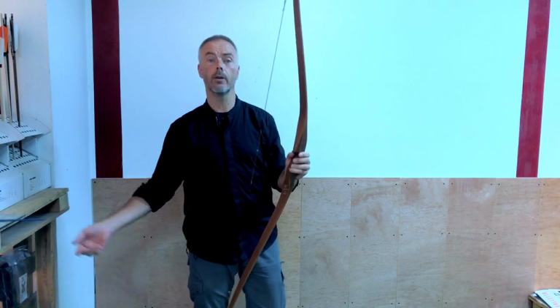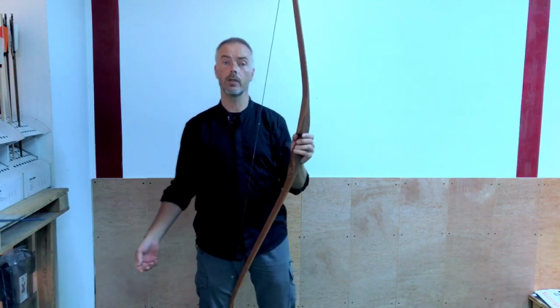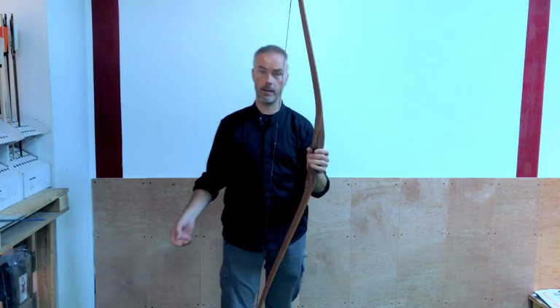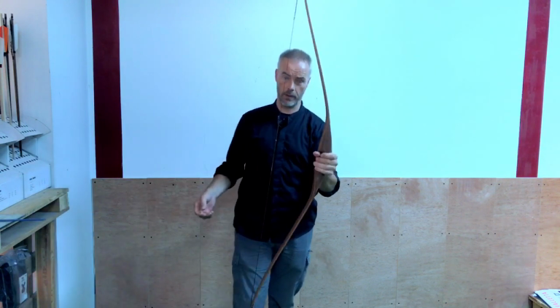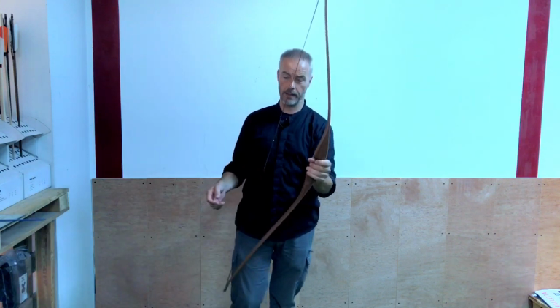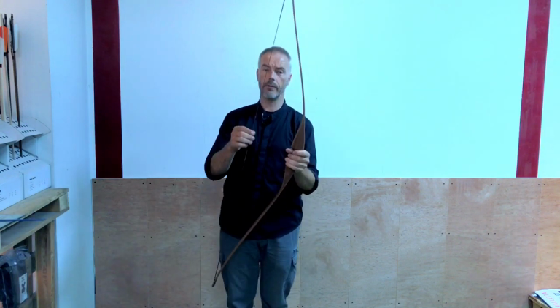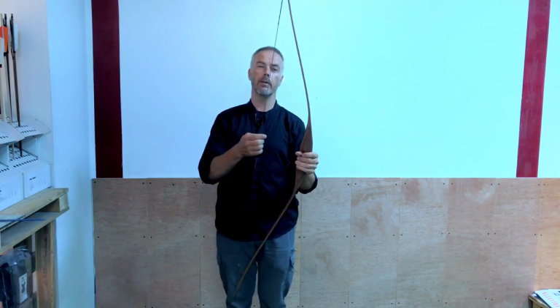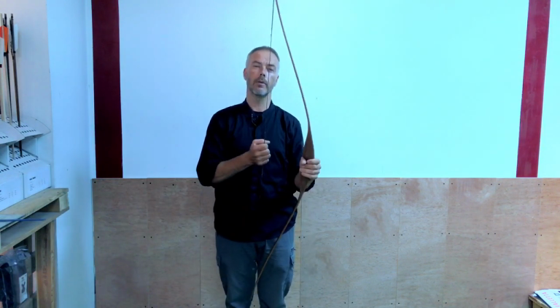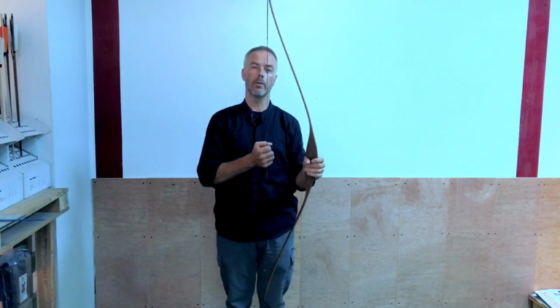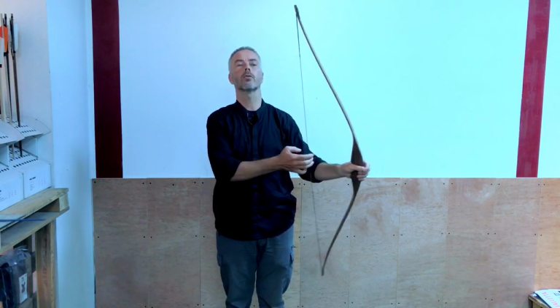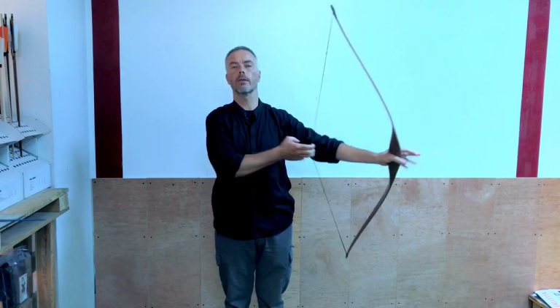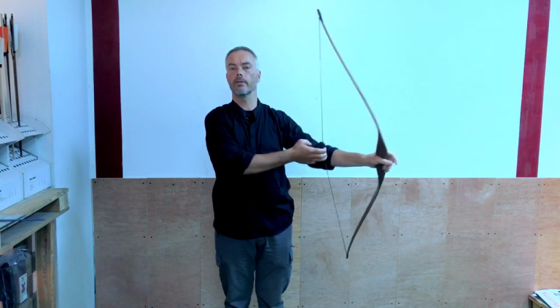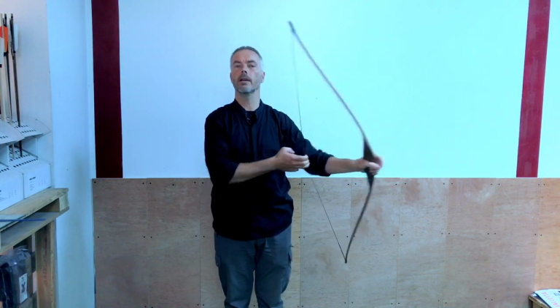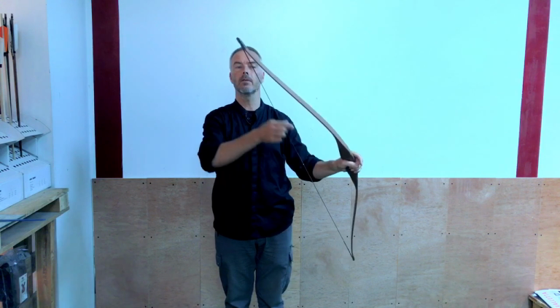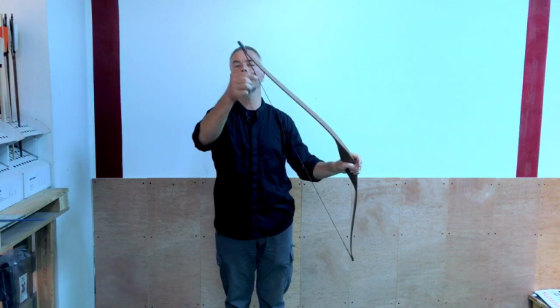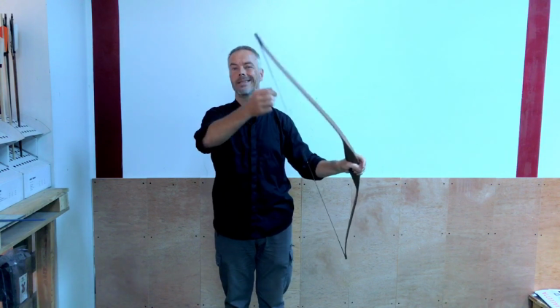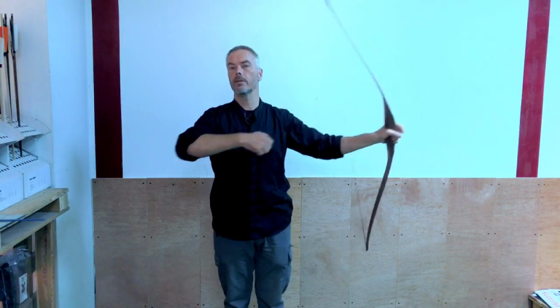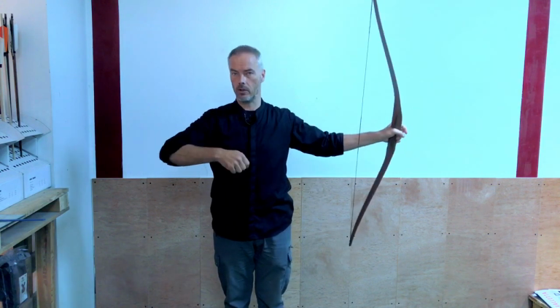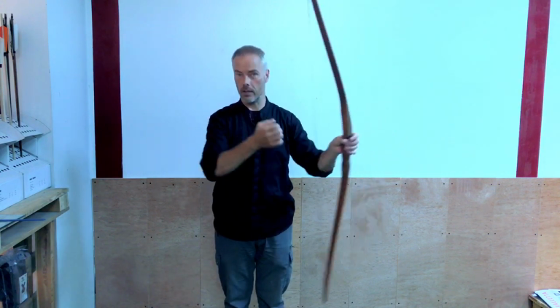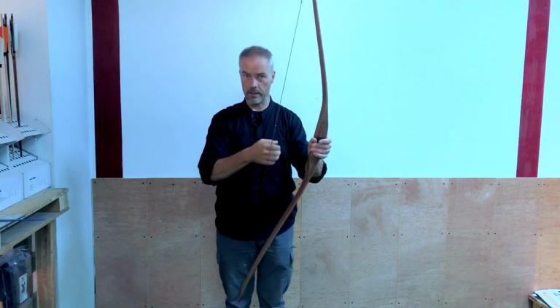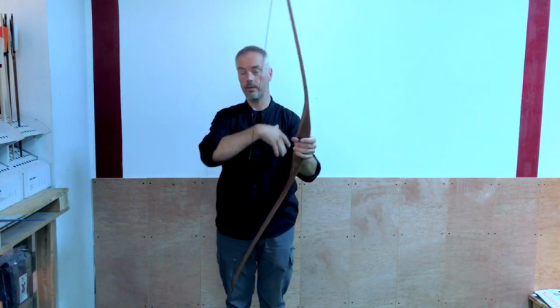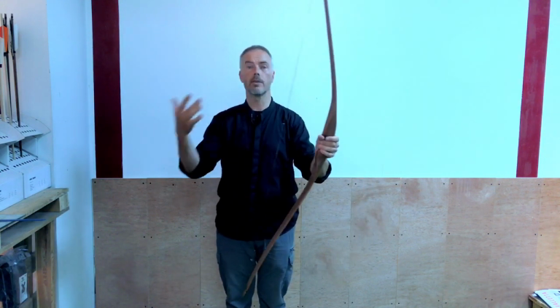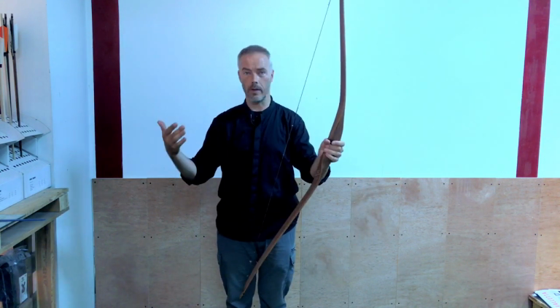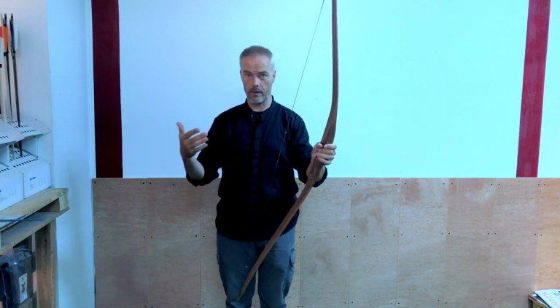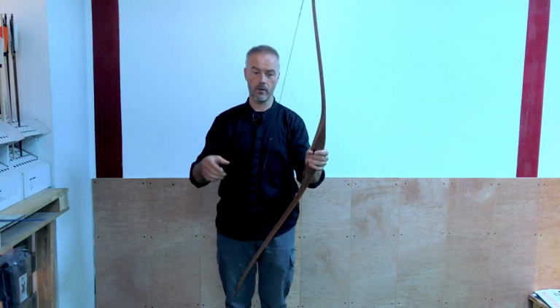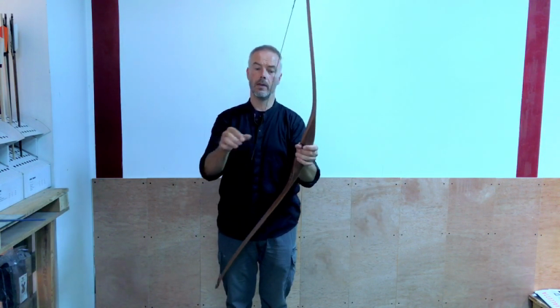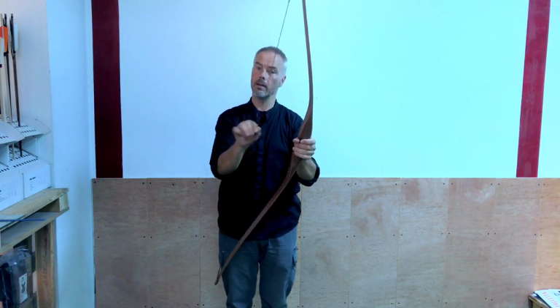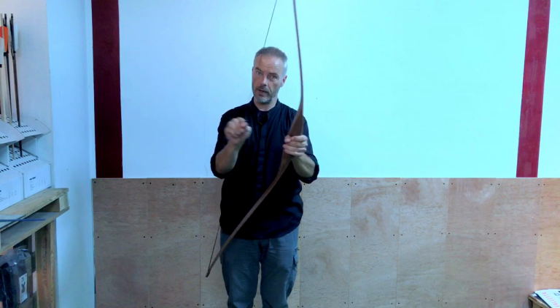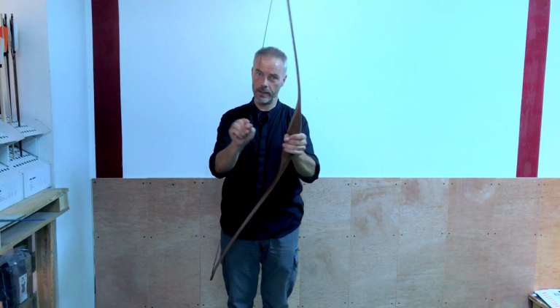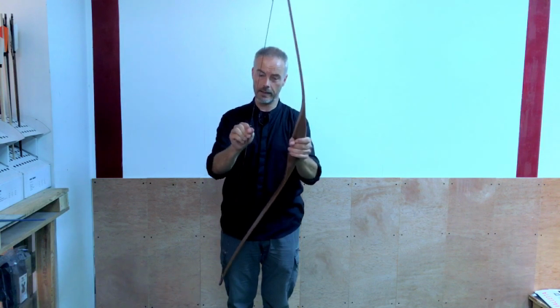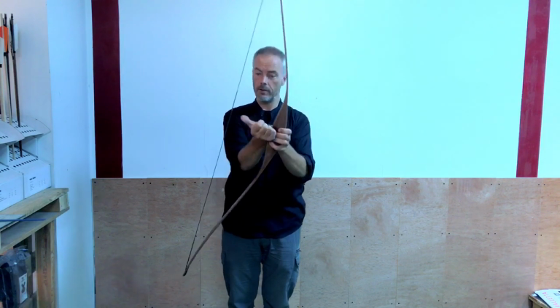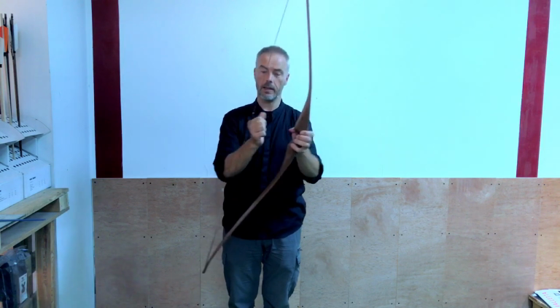So how do you adjust the brace height? First of all, when you get a bow, shoot the string a few times because it will set and stretch. Then check the brace again. Shoot at least 20-30 arrows — then the brace height will set and you check it.